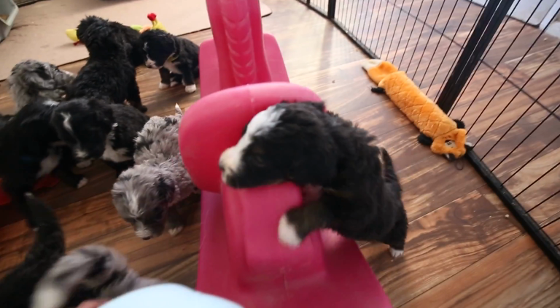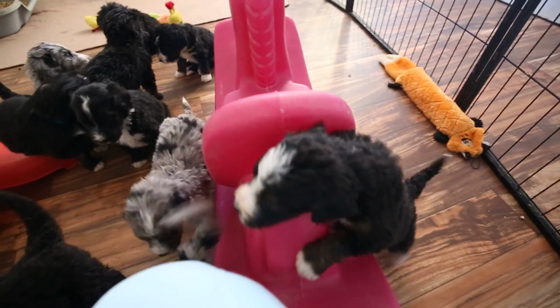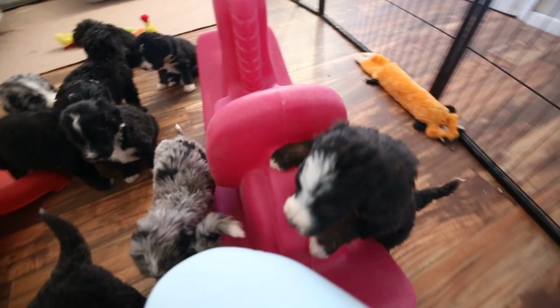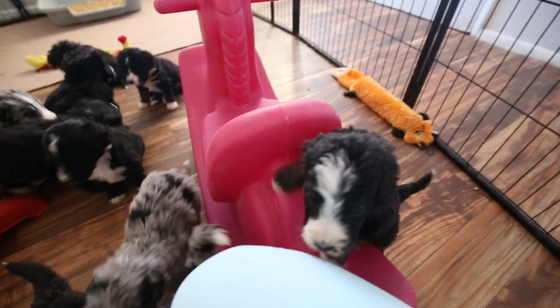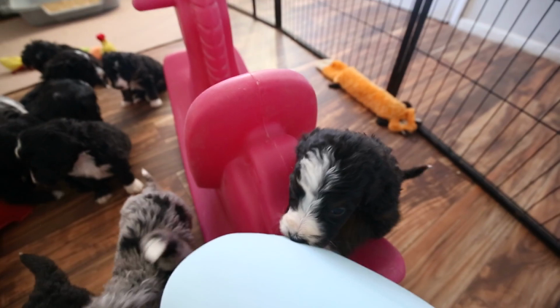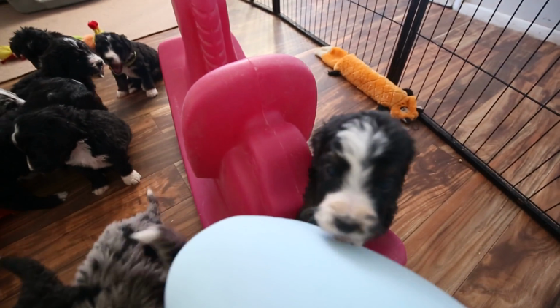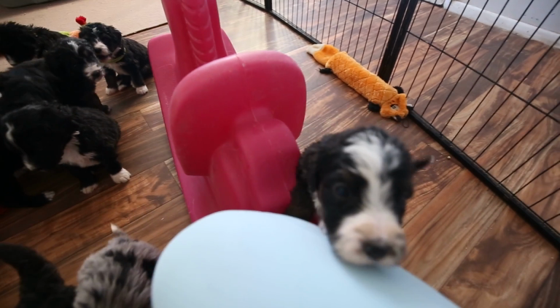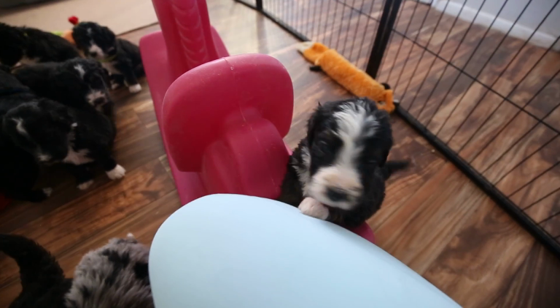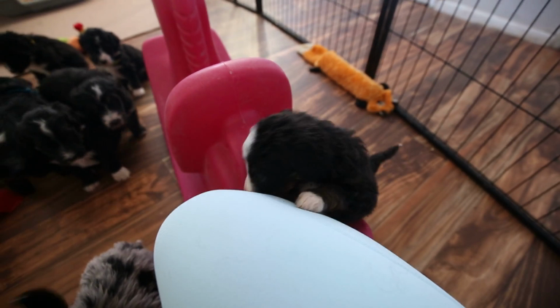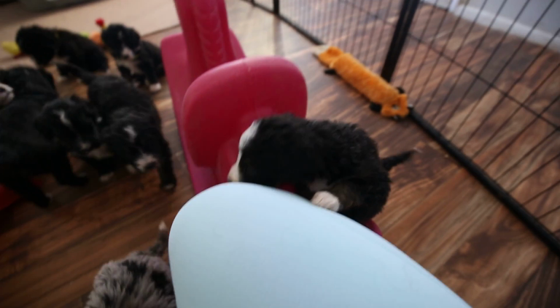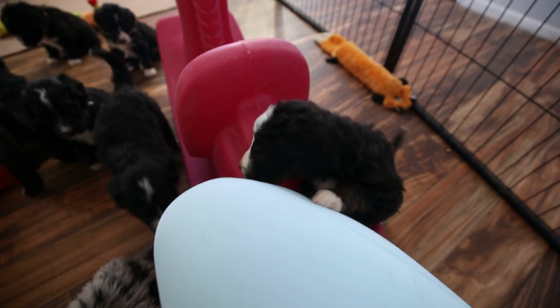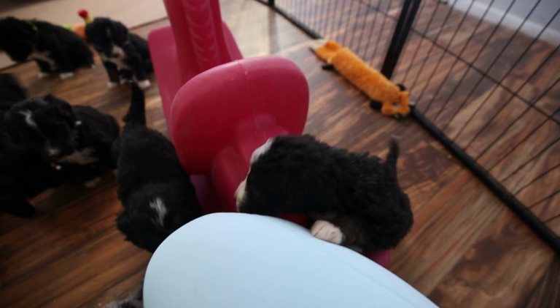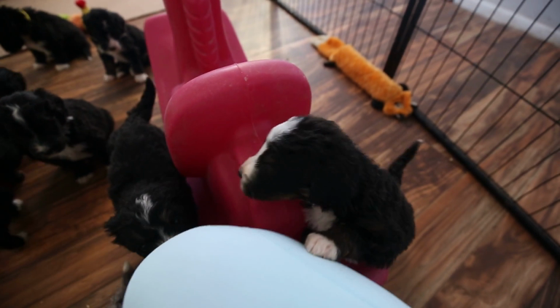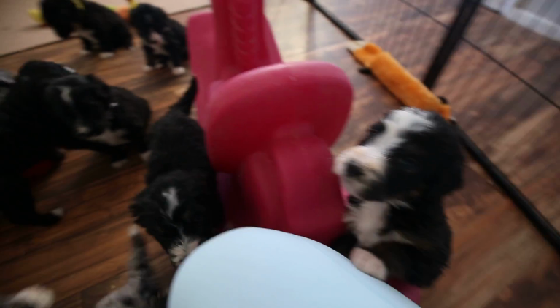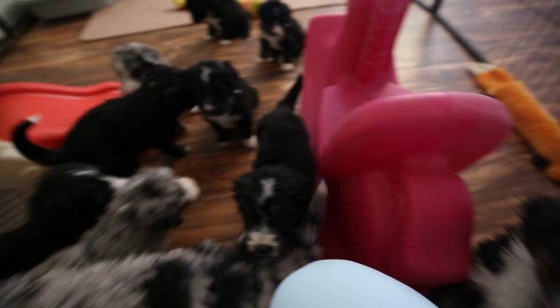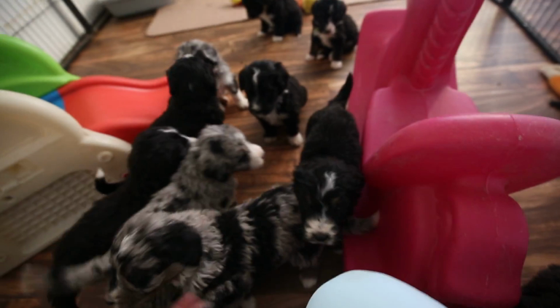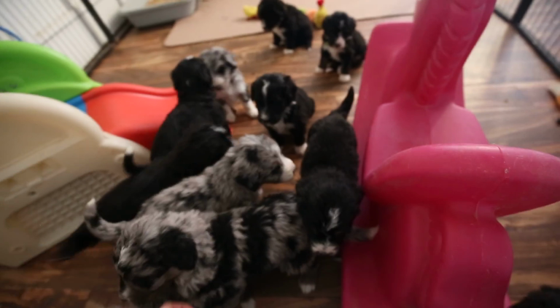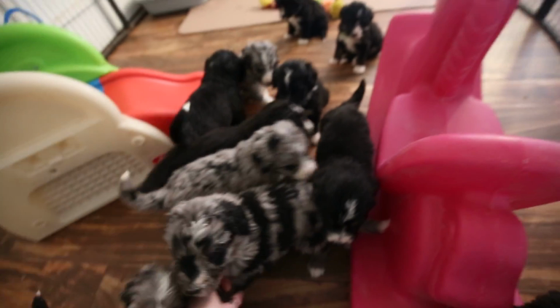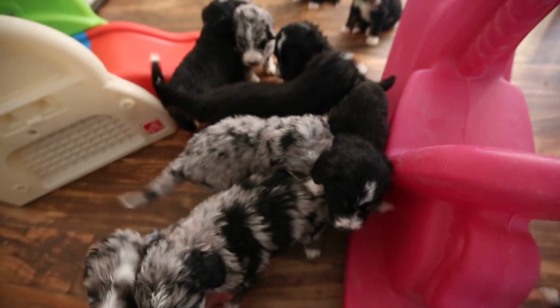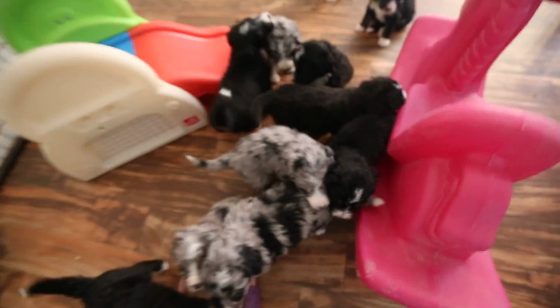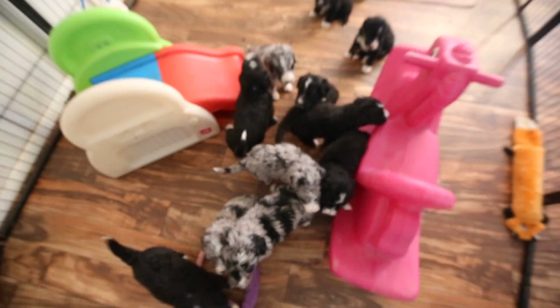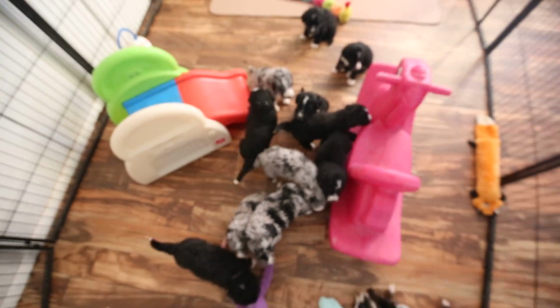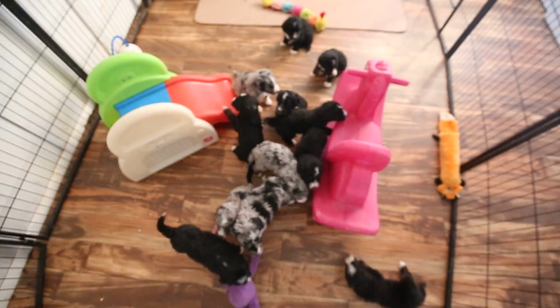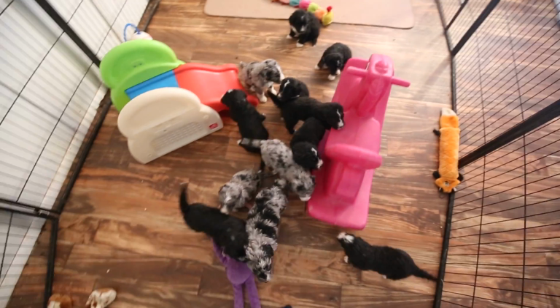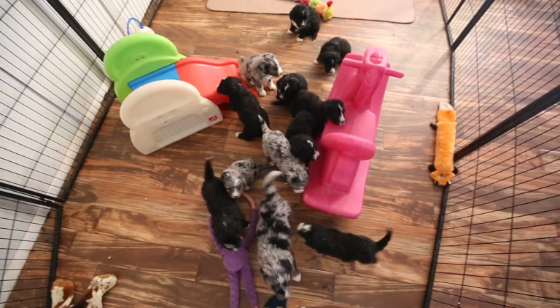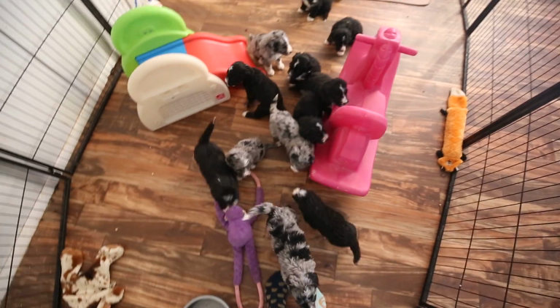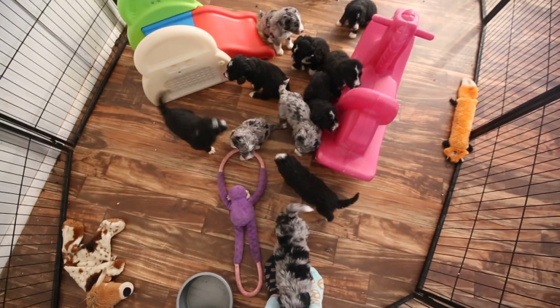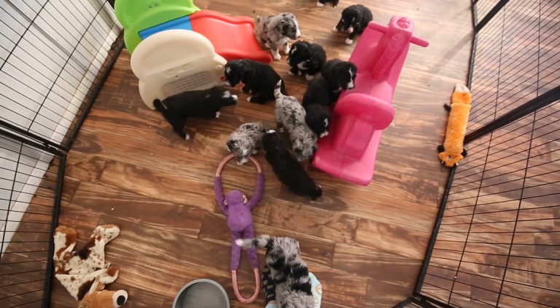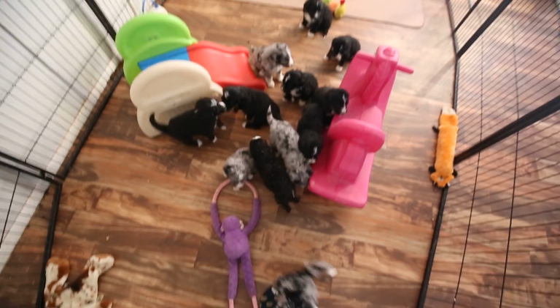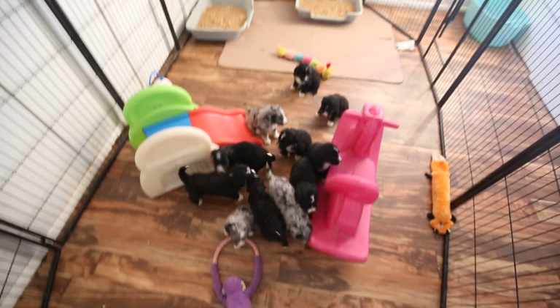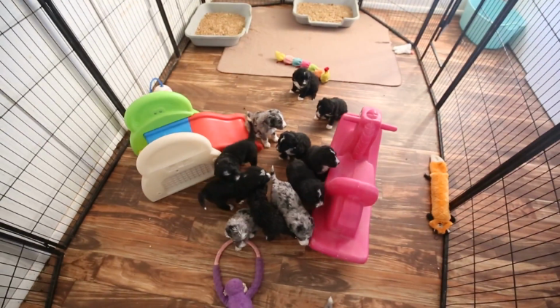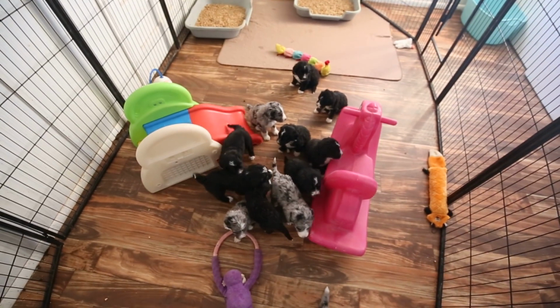Here's little Carmel again. She's got a big personality for how petite she is — she's a little go-getter. She likes being in the middle of everything, checking it all out. So those are the puppies this week.